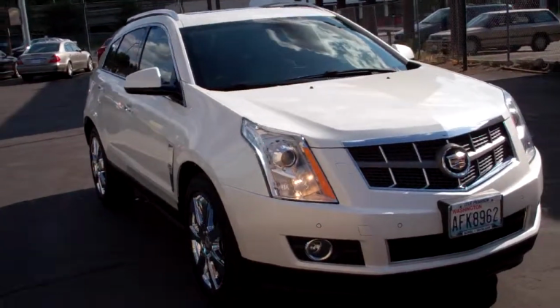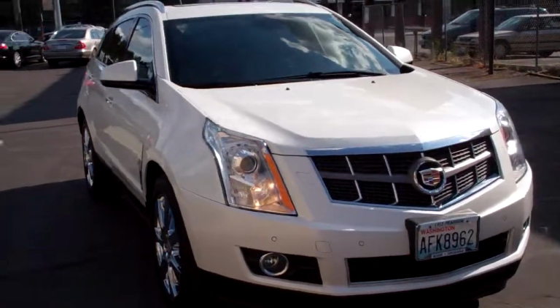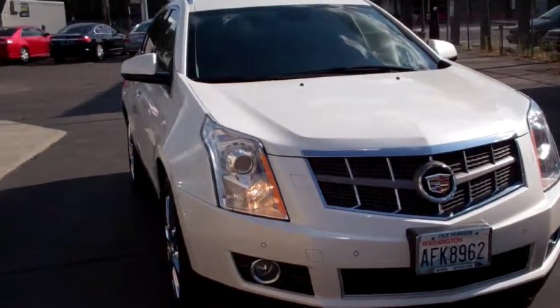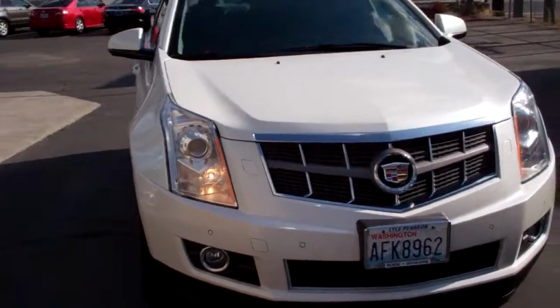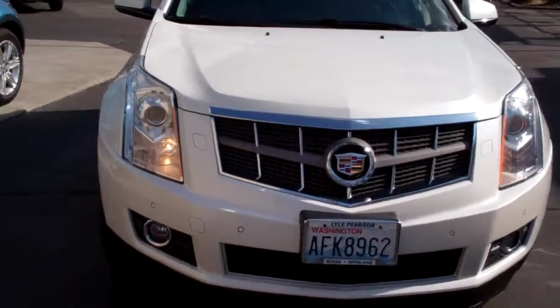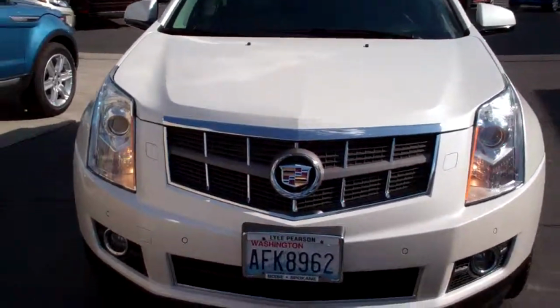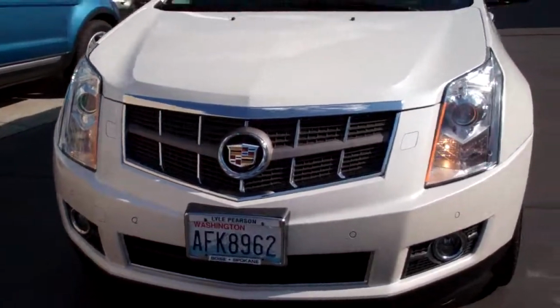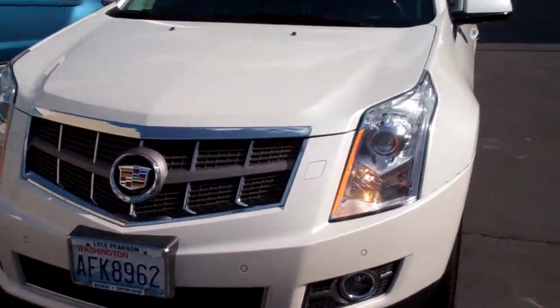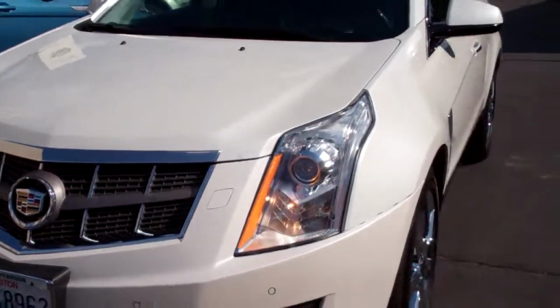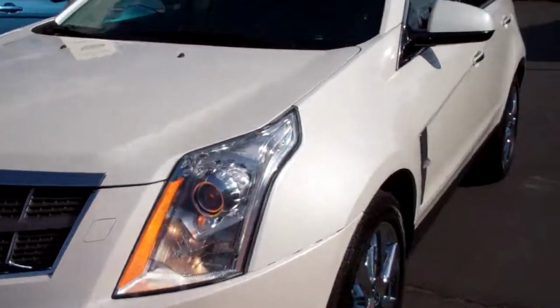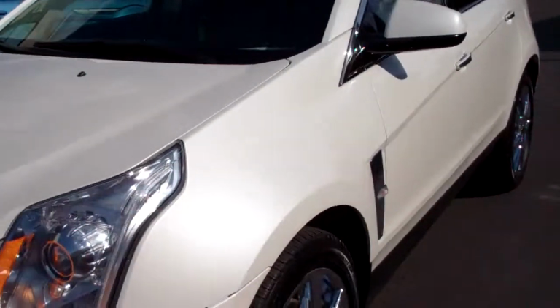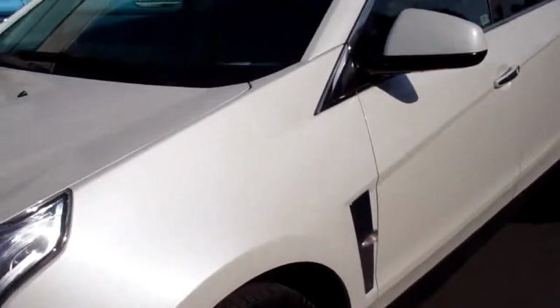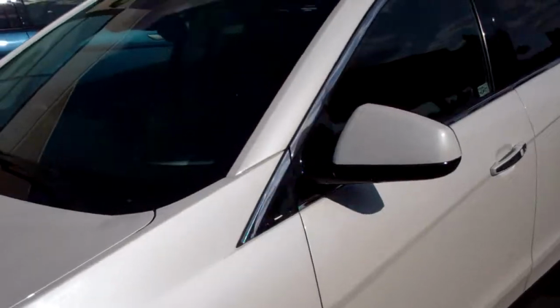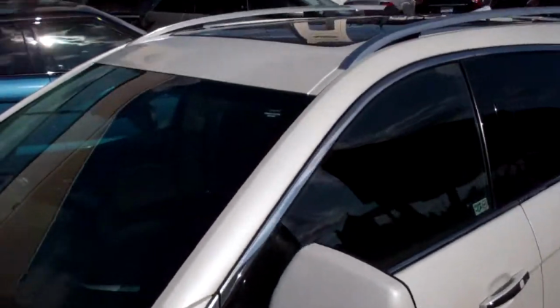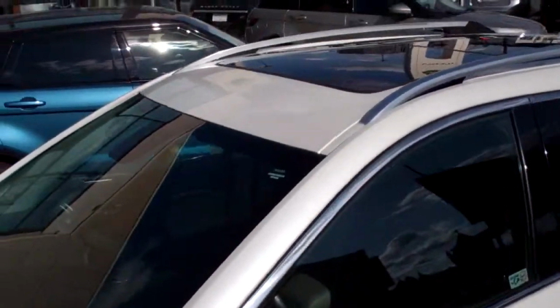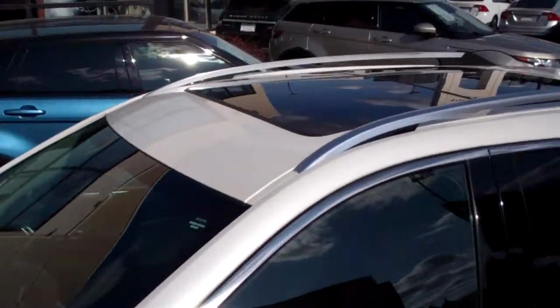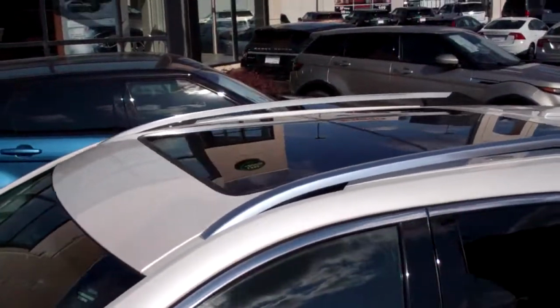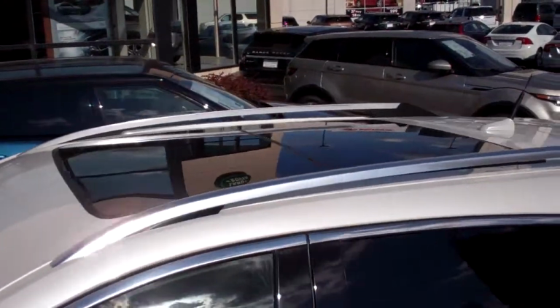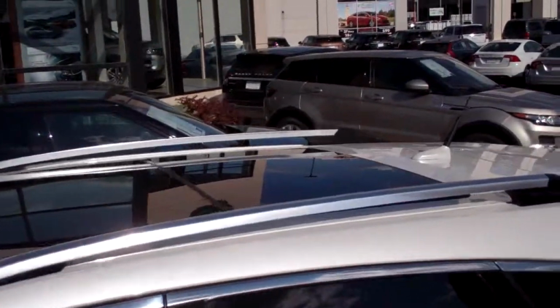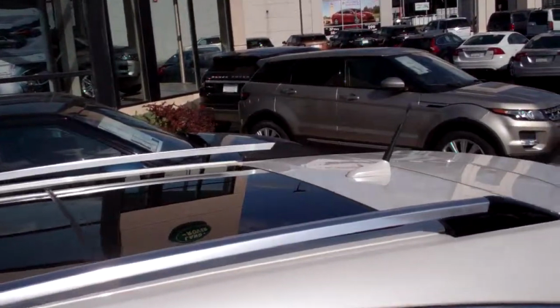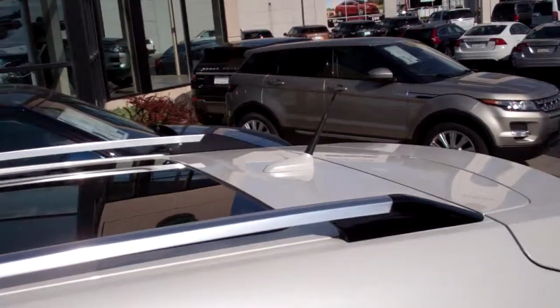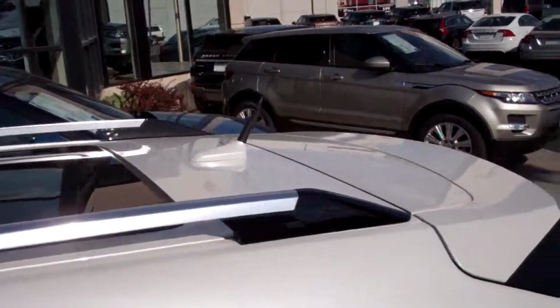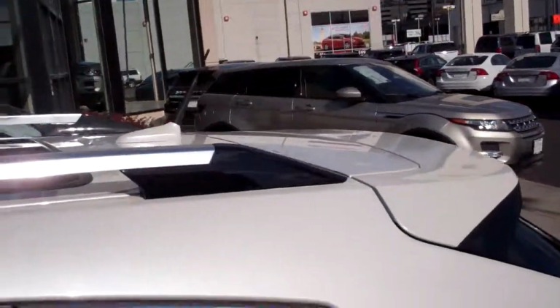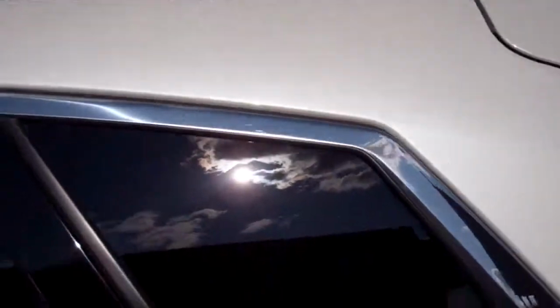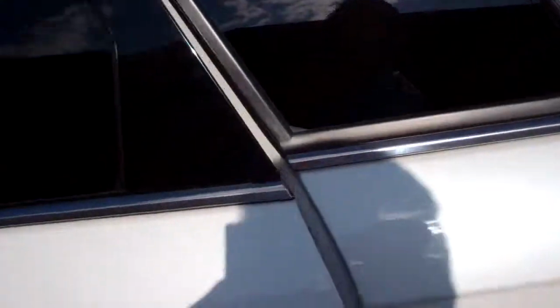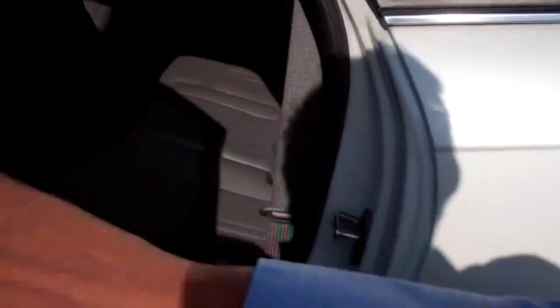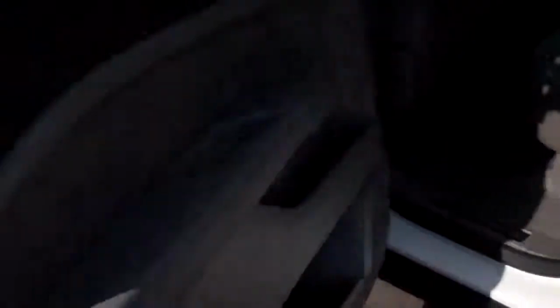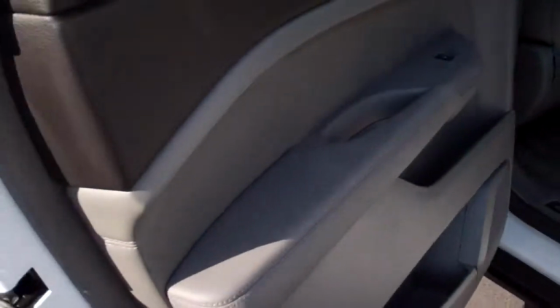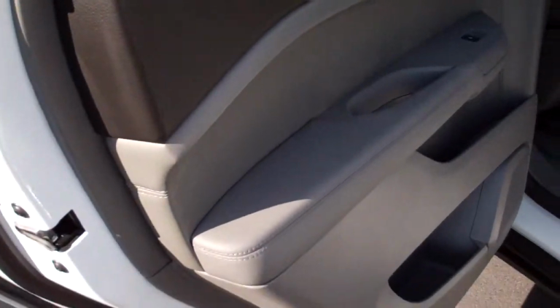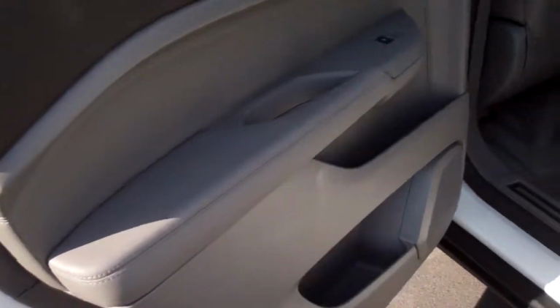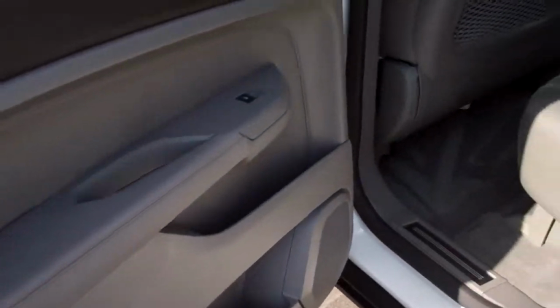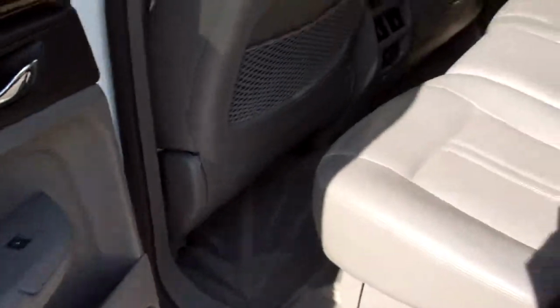I just wanted to make sure I gave you a quick walk around. It's got the dual moon roof, which maybe you can see there. Roof rails. You've got a back seat that looks like it was never sat in.